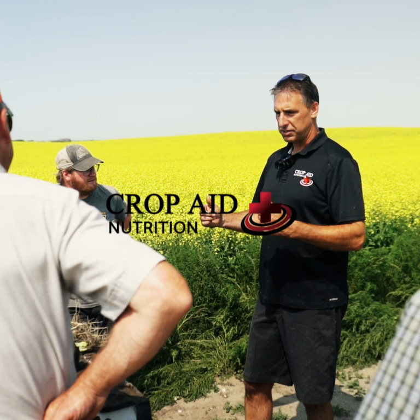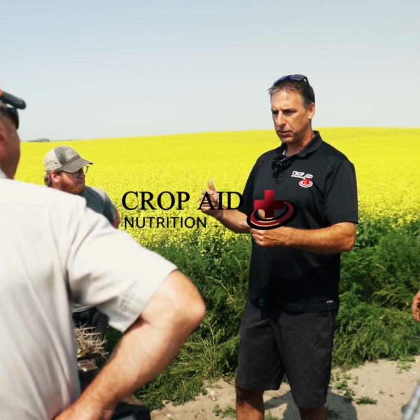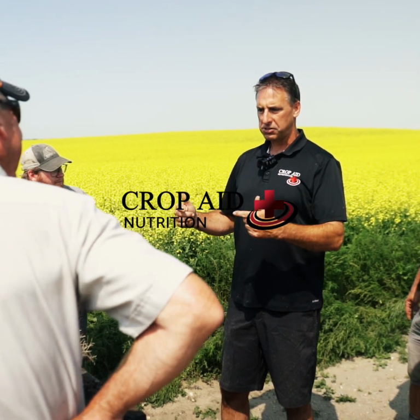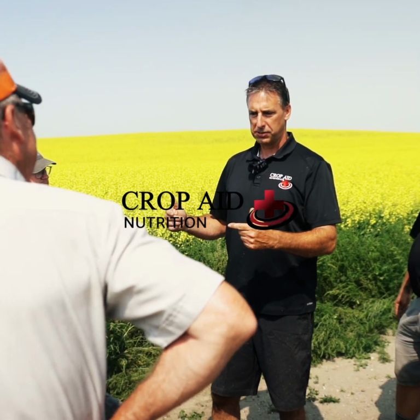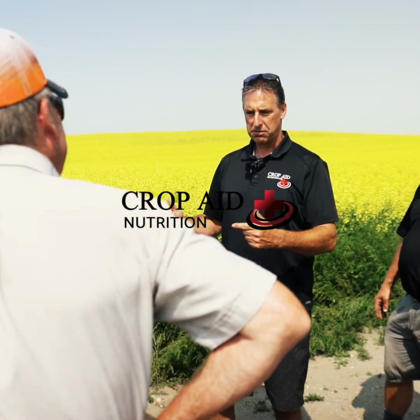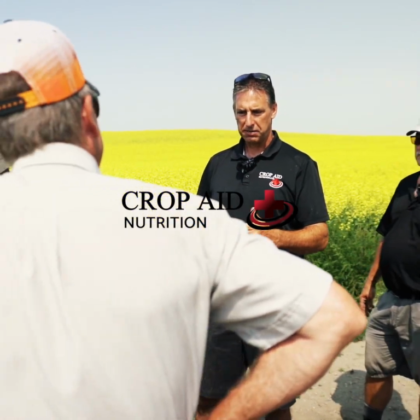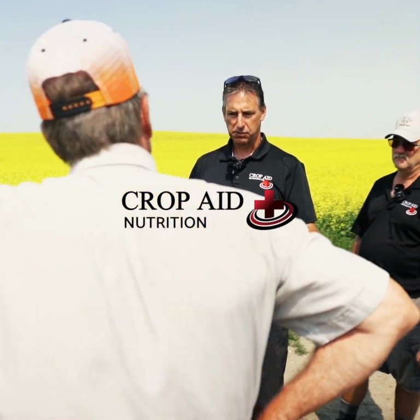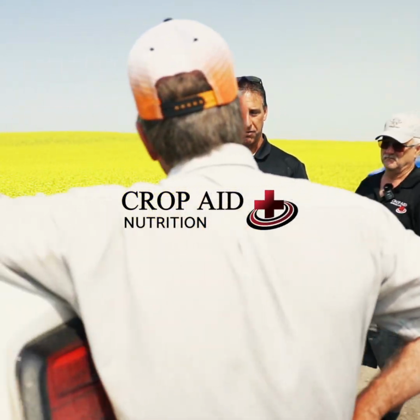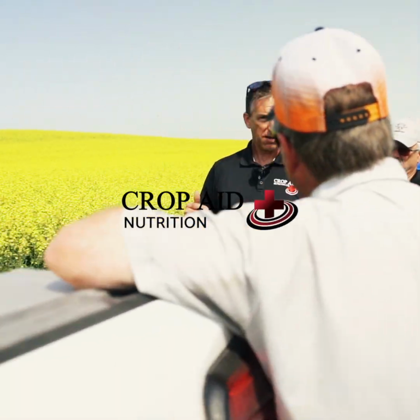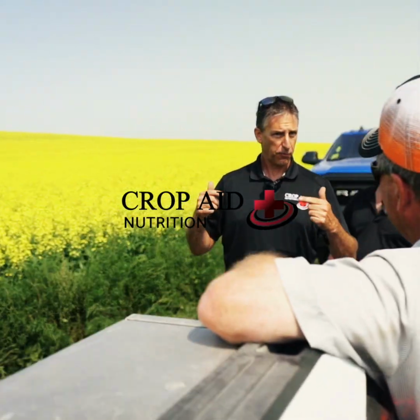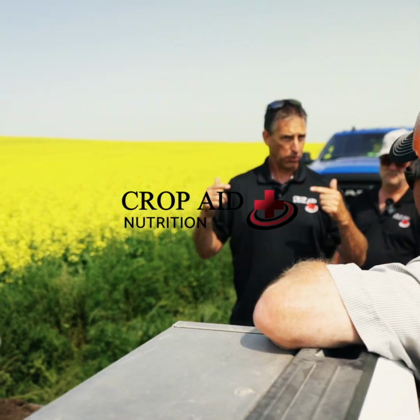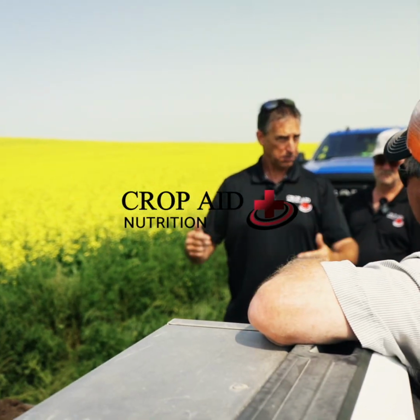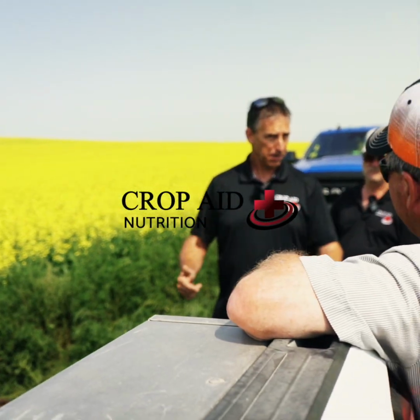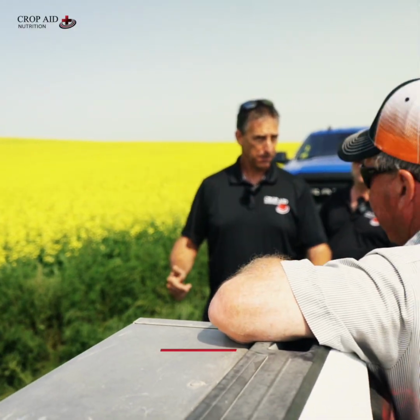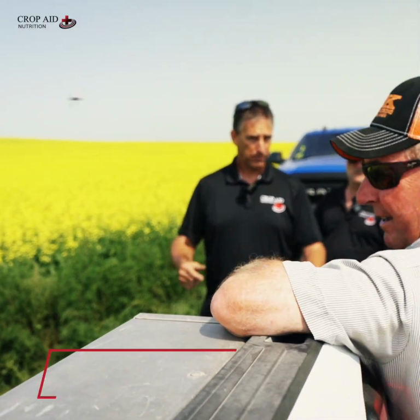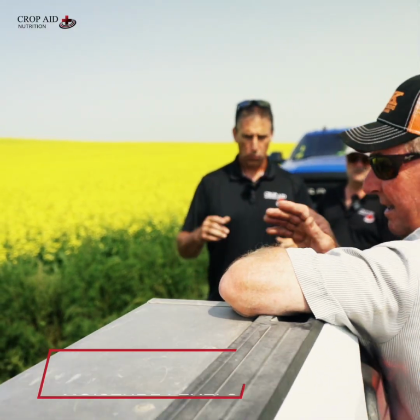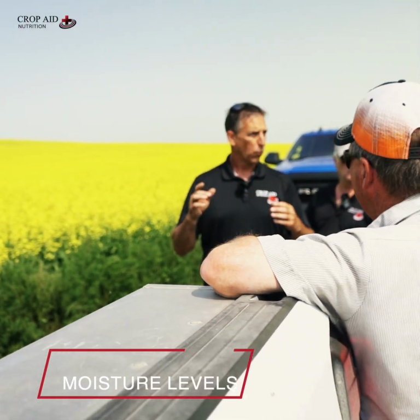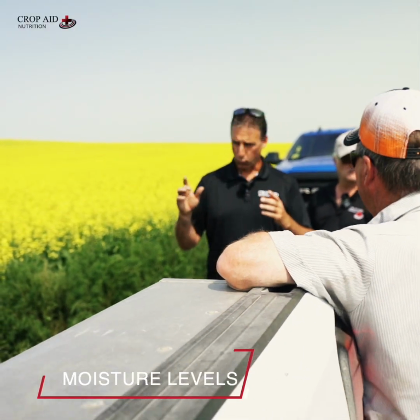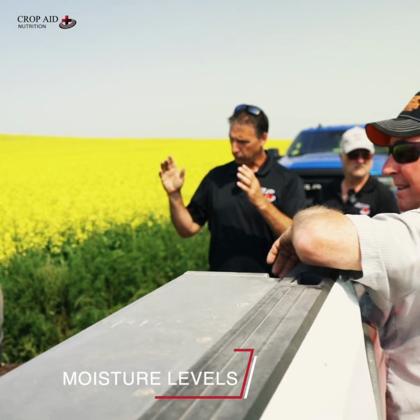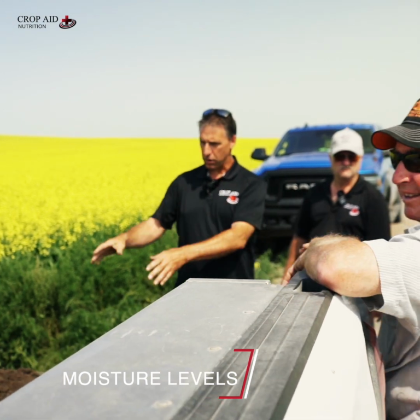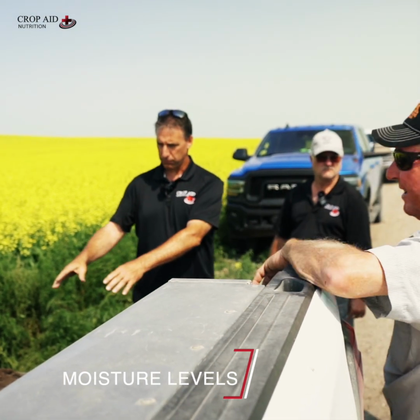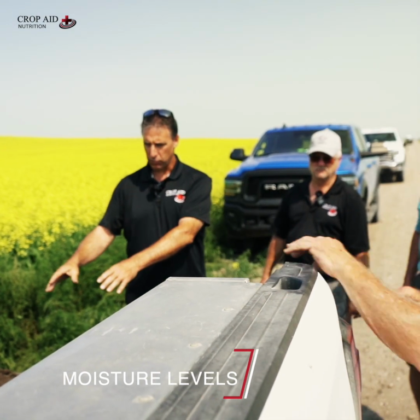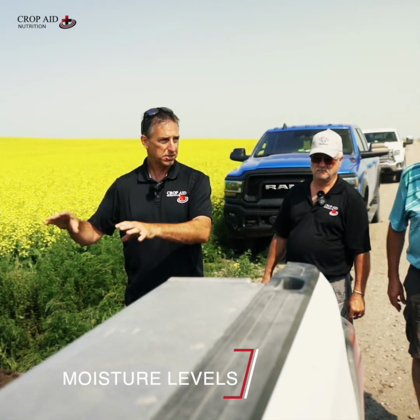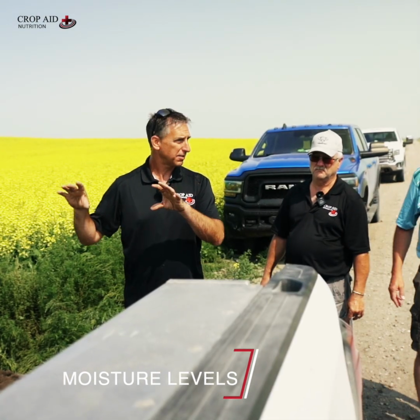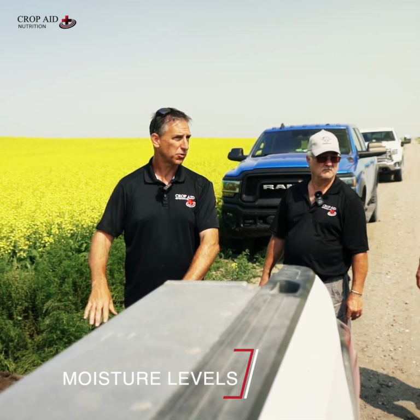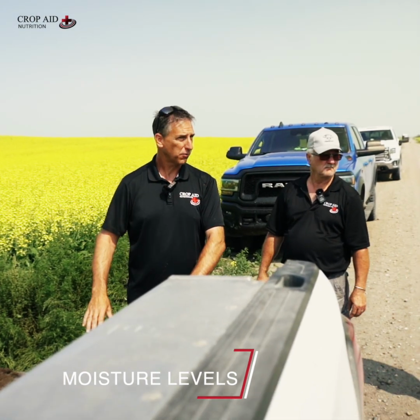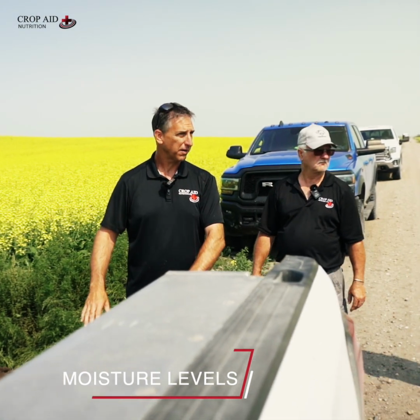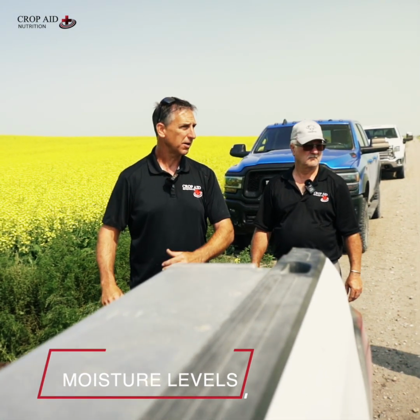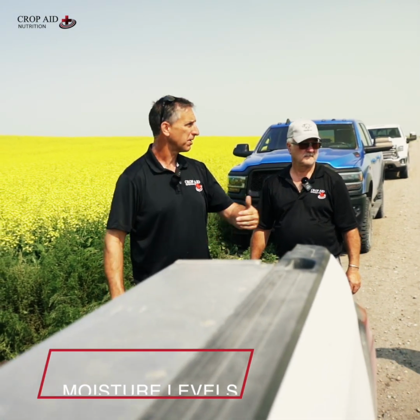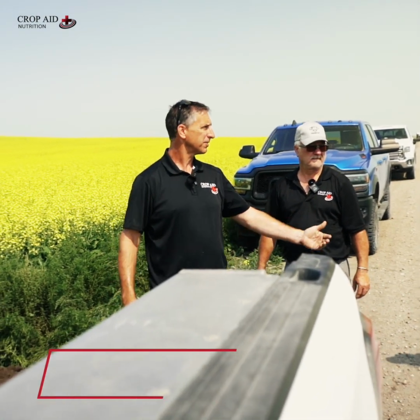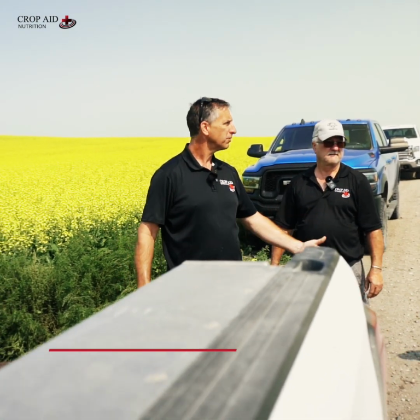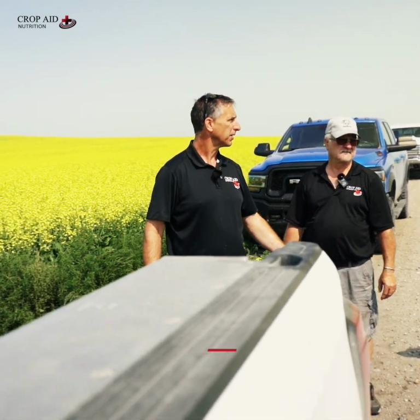The same concept applies with spring runoff or a thundershower — we want the moisture to sink into the soil profile and not just run off into the low spots.